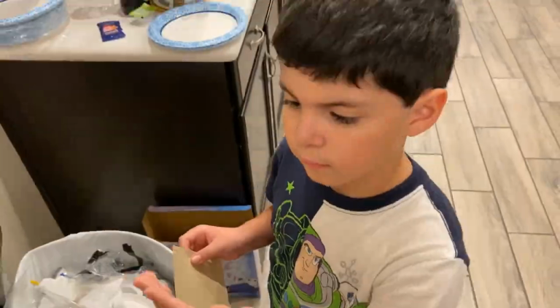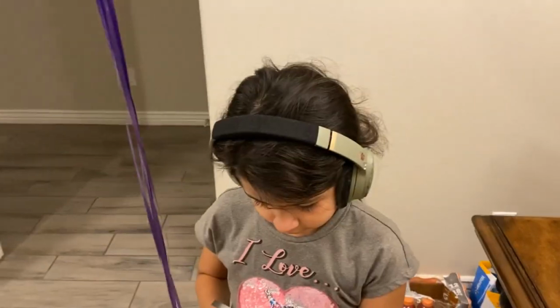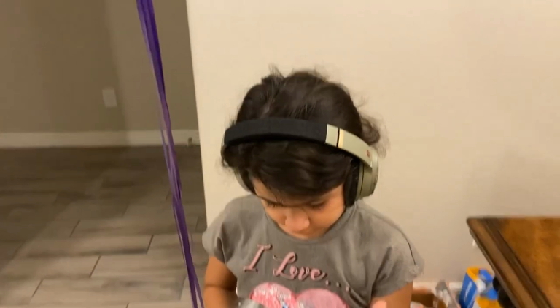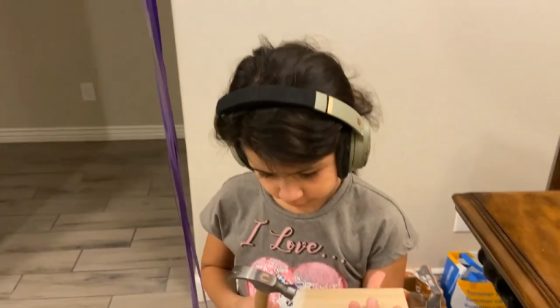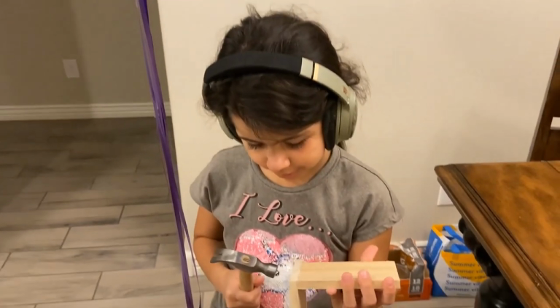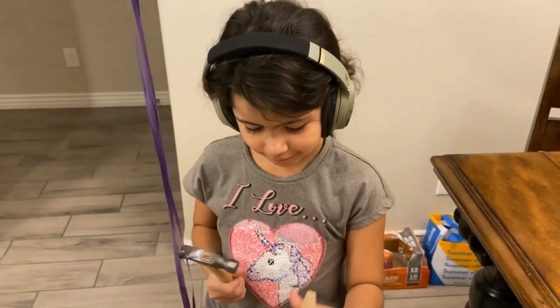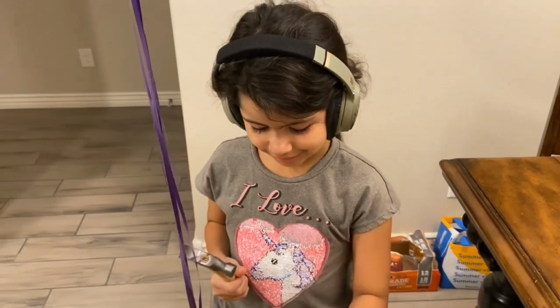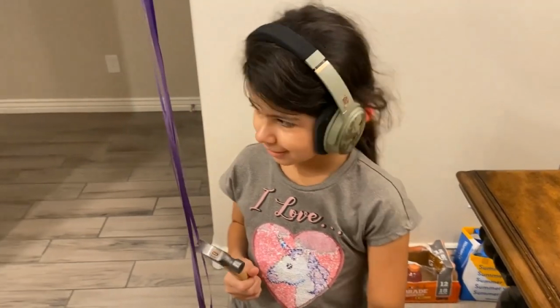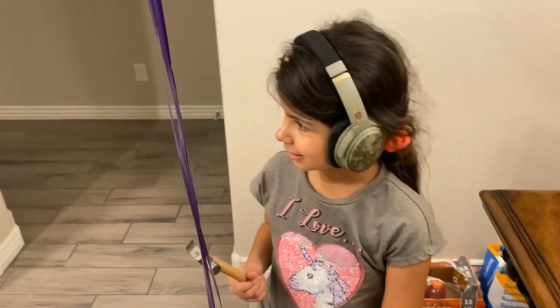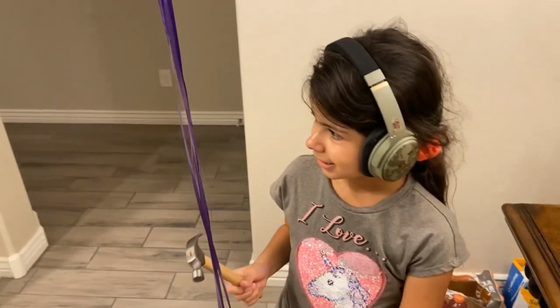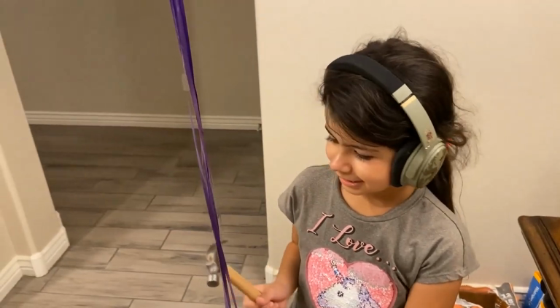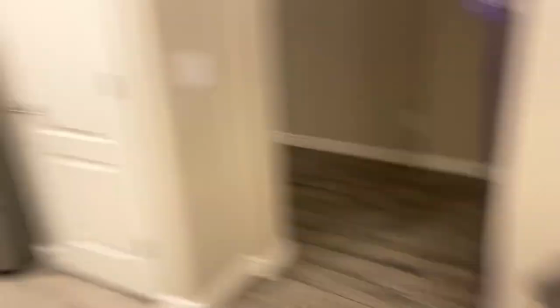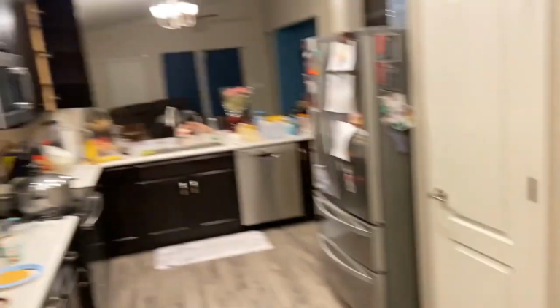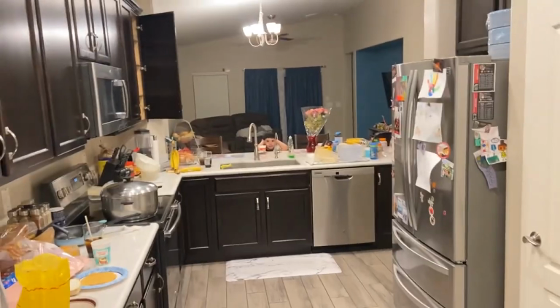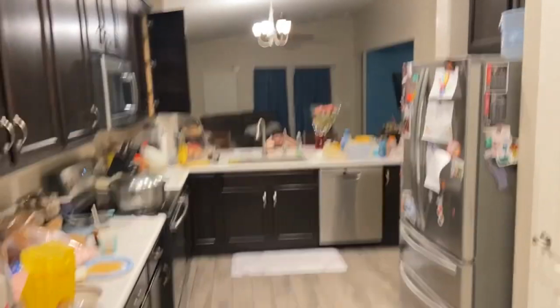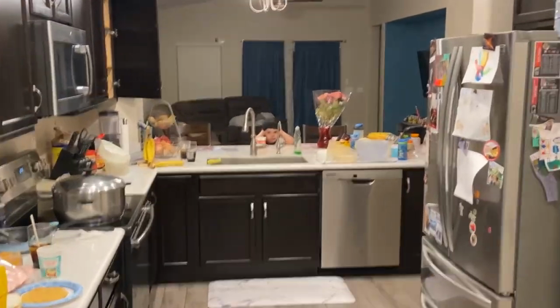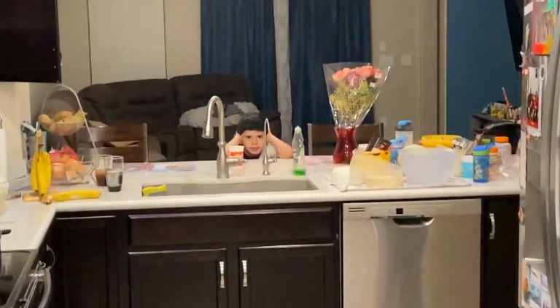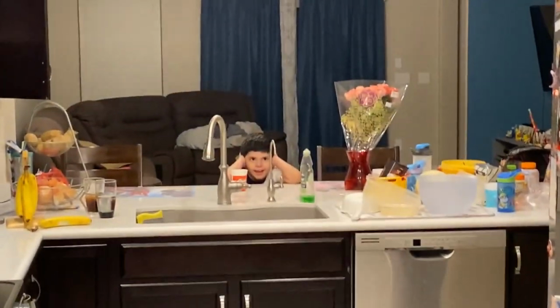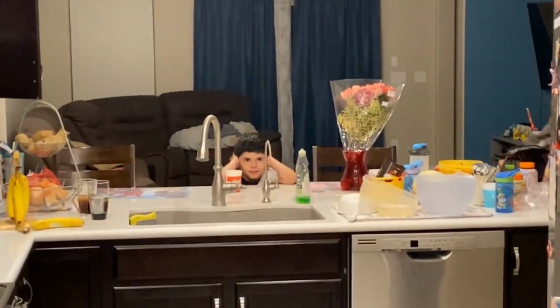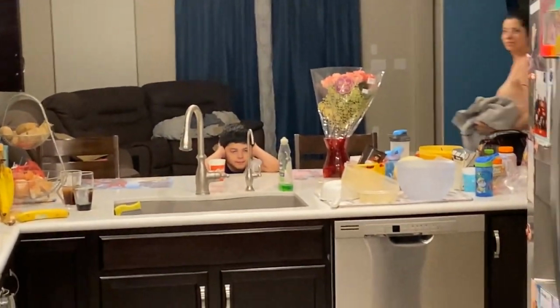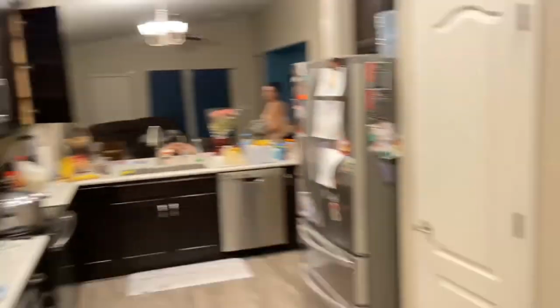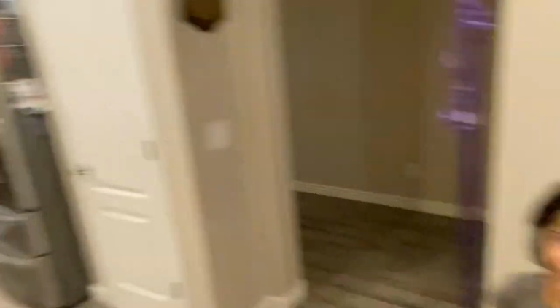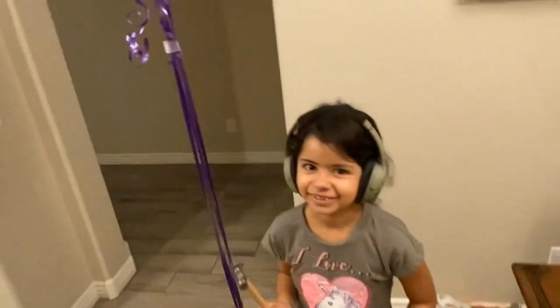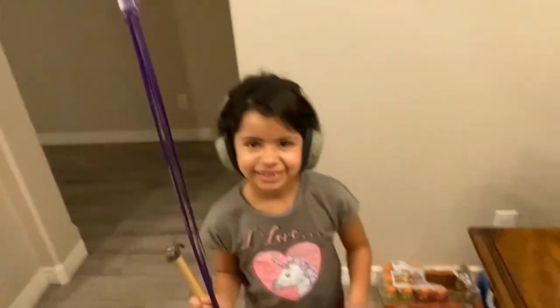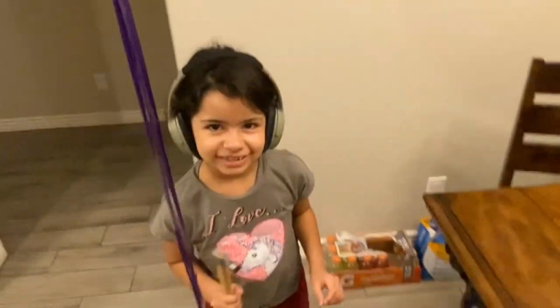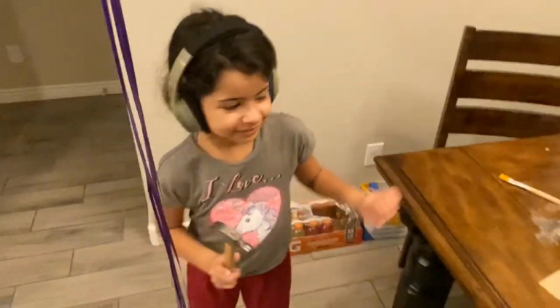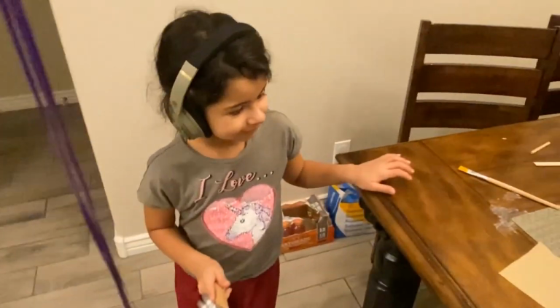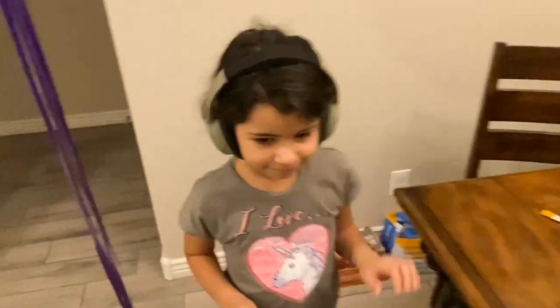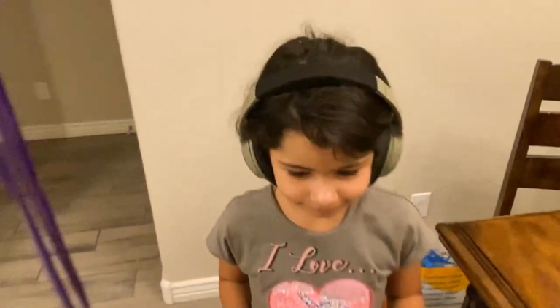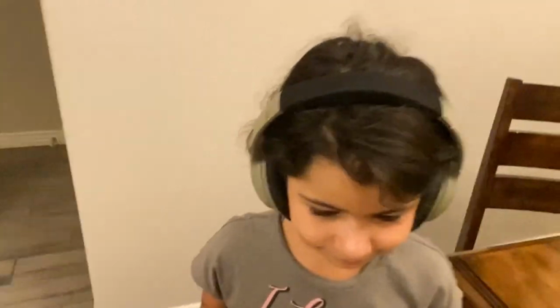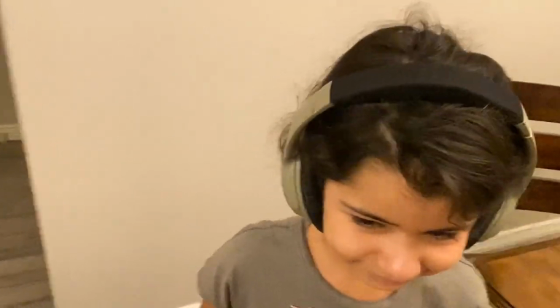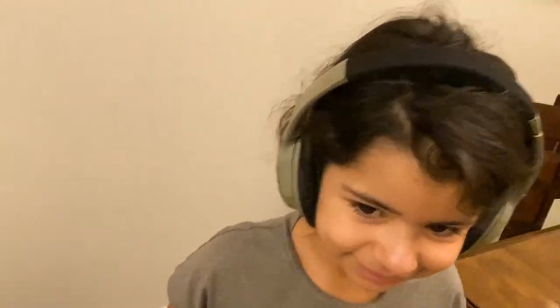Hey, Mama, you ready? Hello, I'm watching from here. You're watching from there? Yeah, I'm scared of the loud noise. Oh, okay. What headphones are those, Mama?